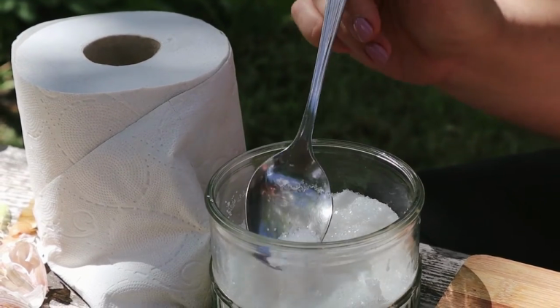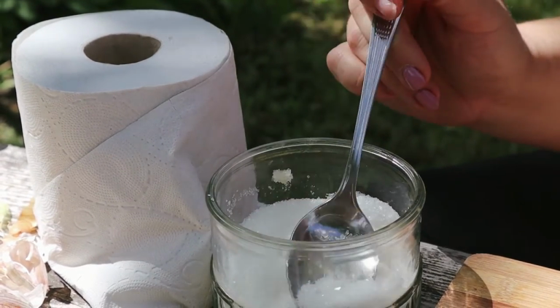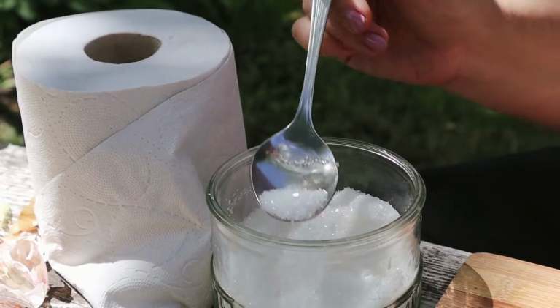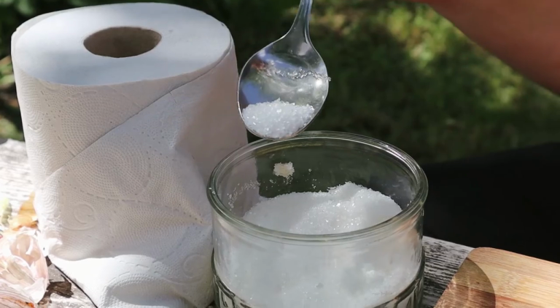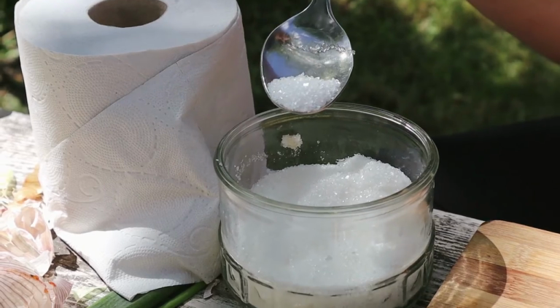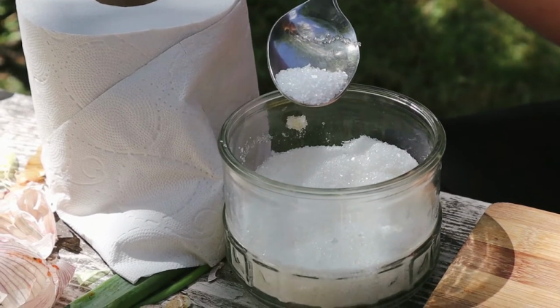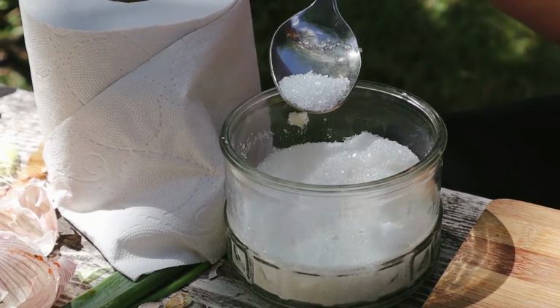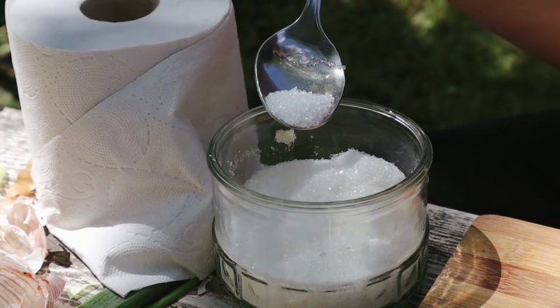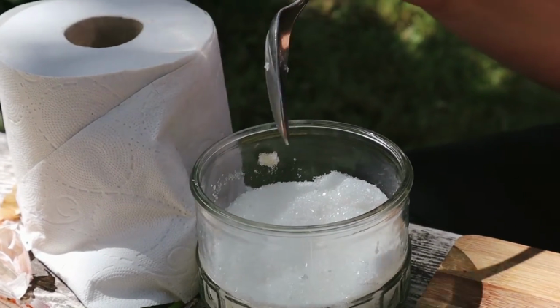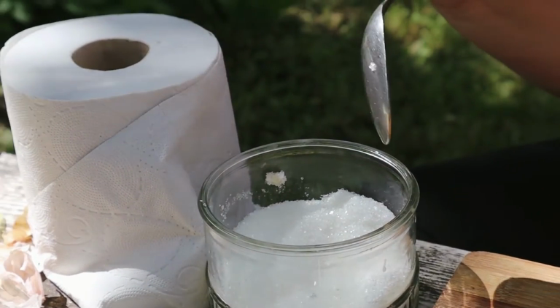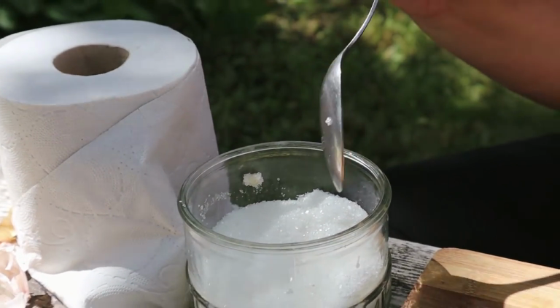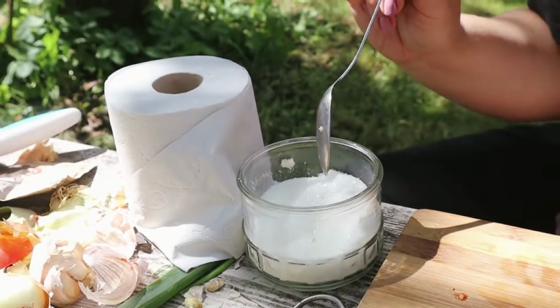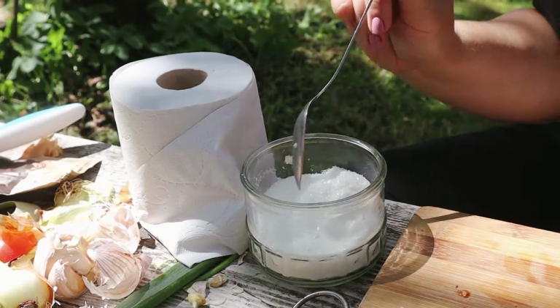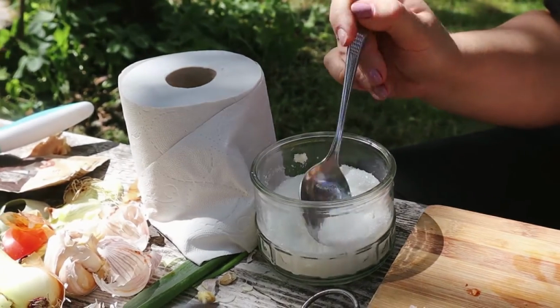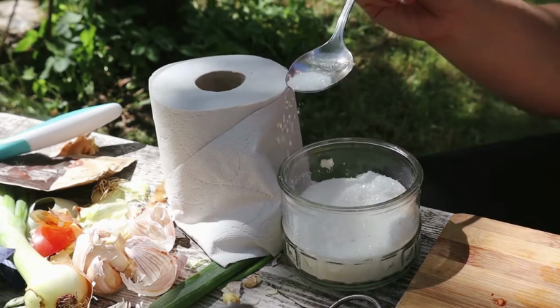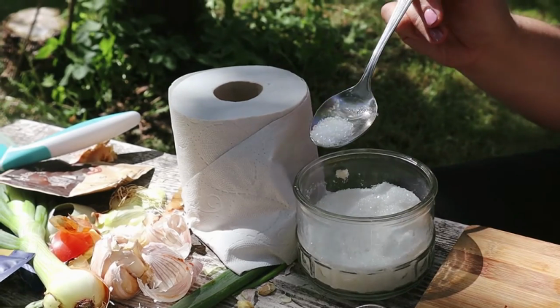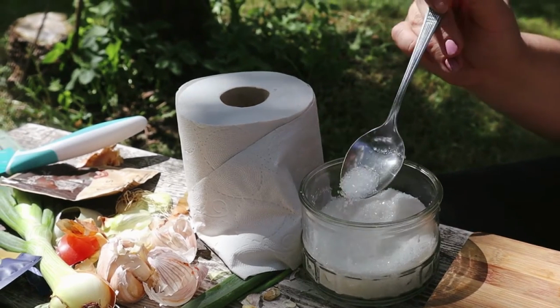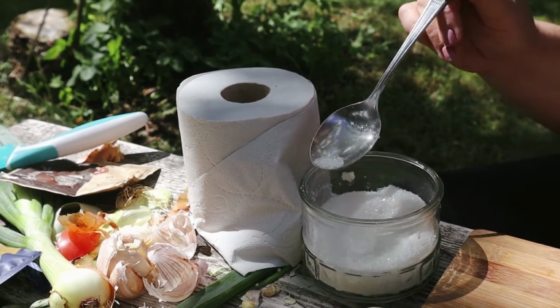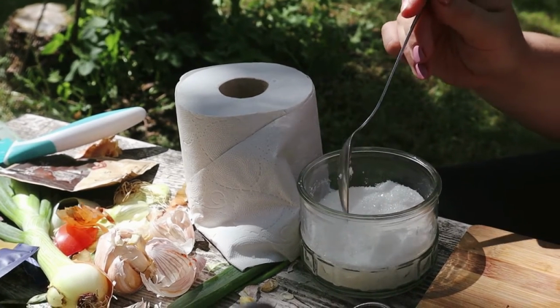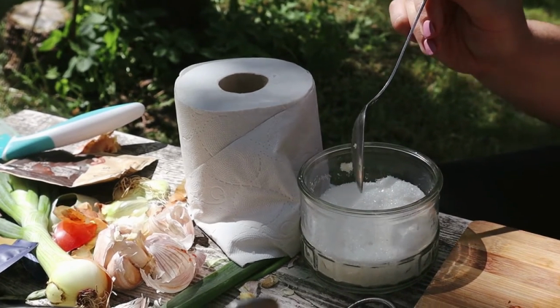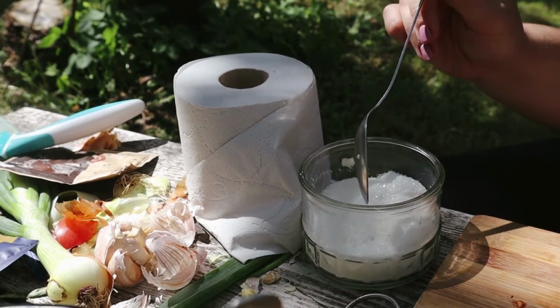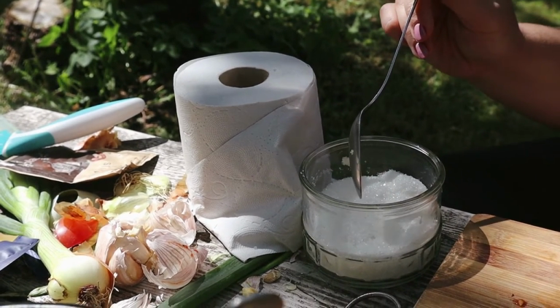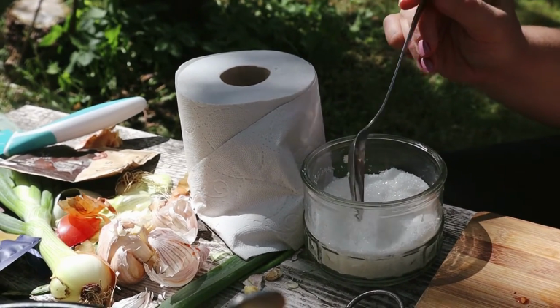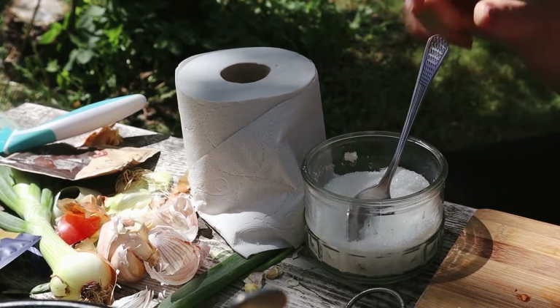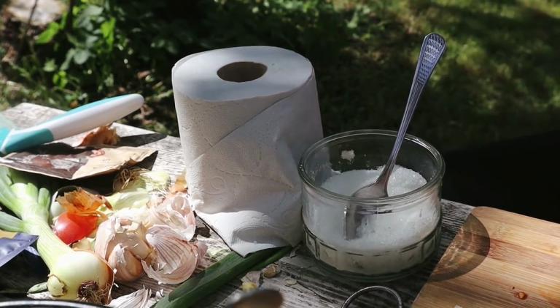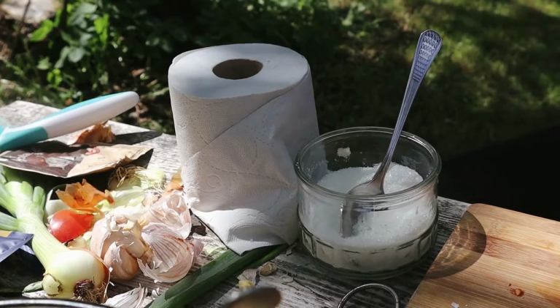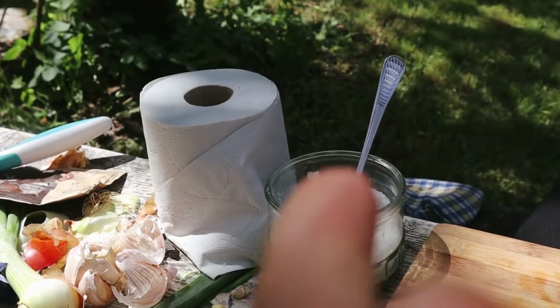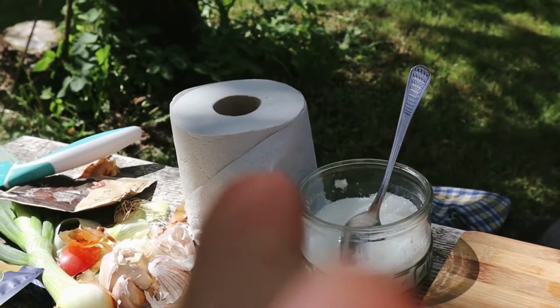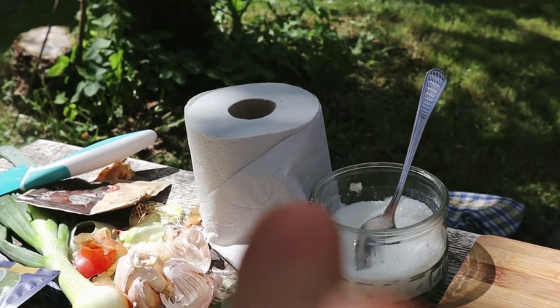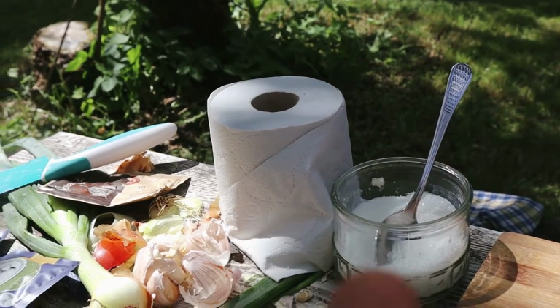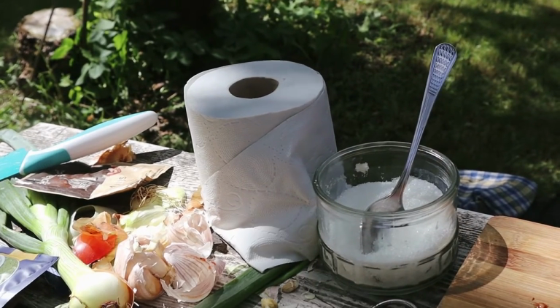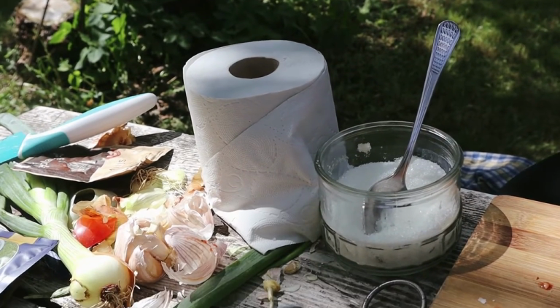And always when we add a little sugar to something salty, it improves the flavor. One enhances the other, and the taste will always be better. That's why salty foods get a little sweet added, and sweet foods get a little salty added. Exactly, thank you. Then just that wax paper like this.